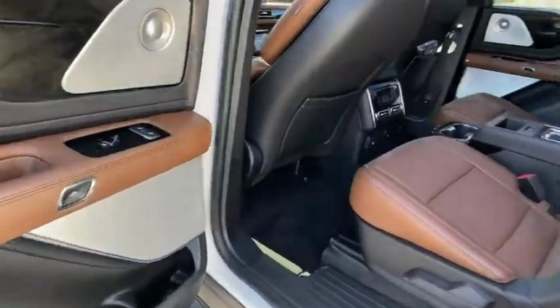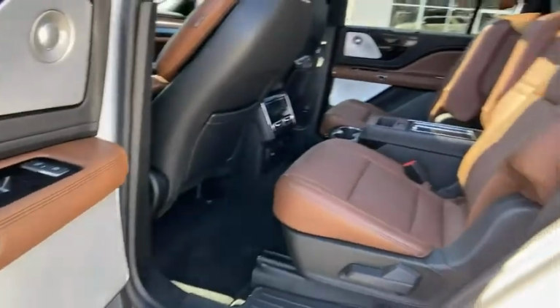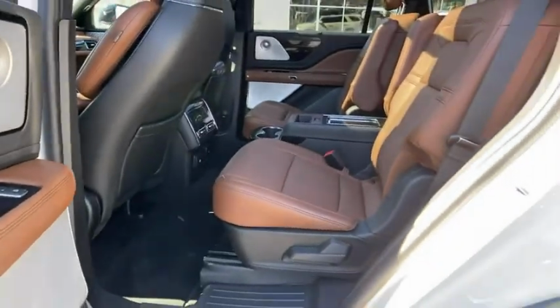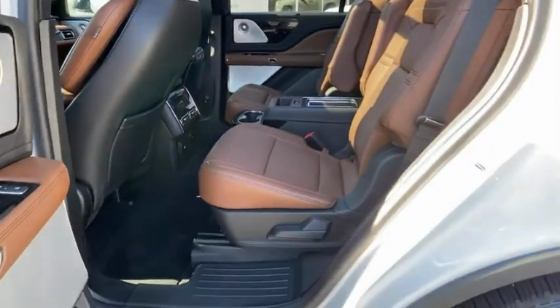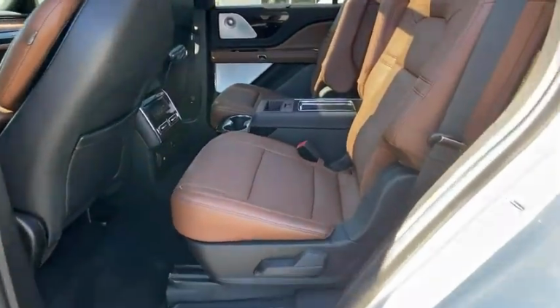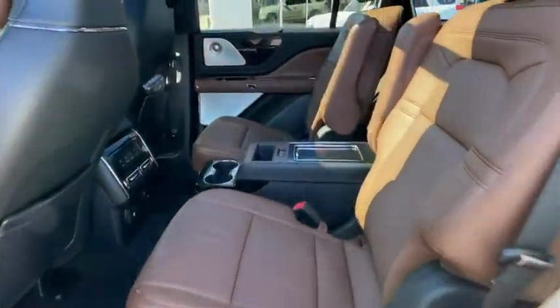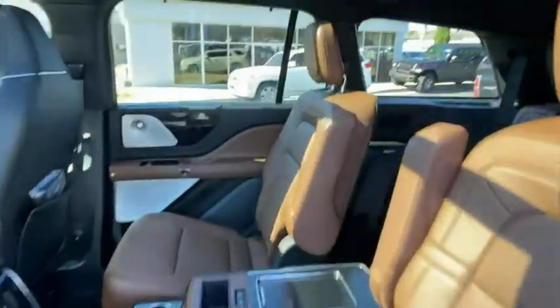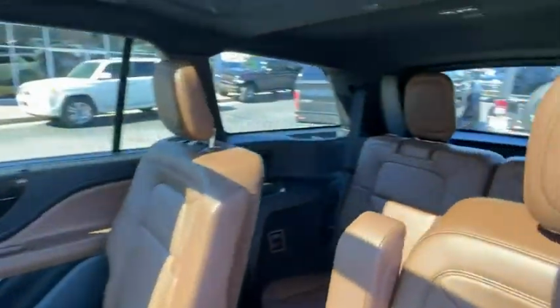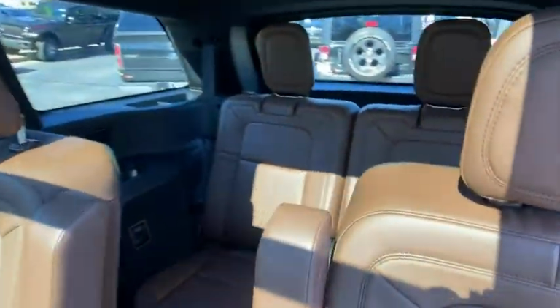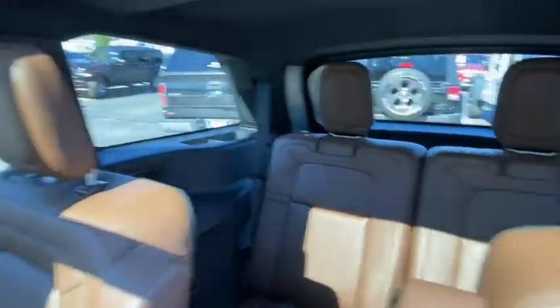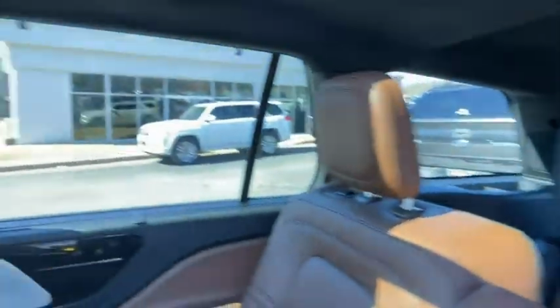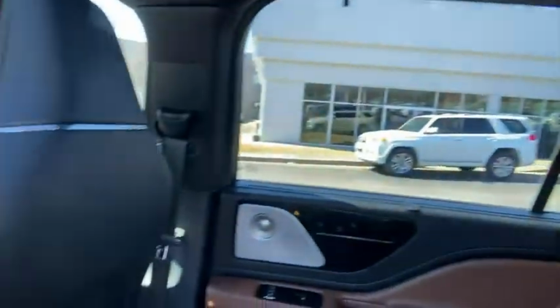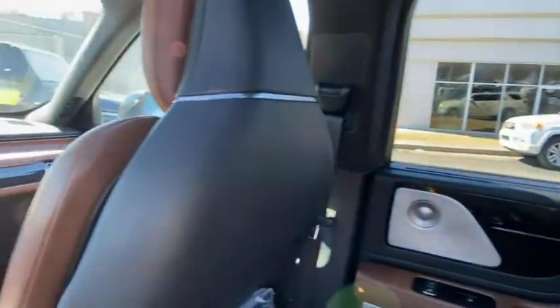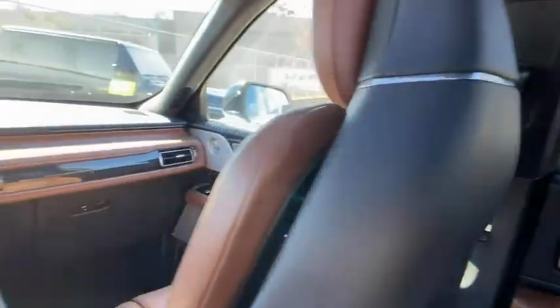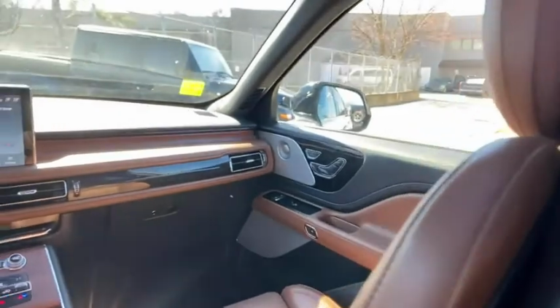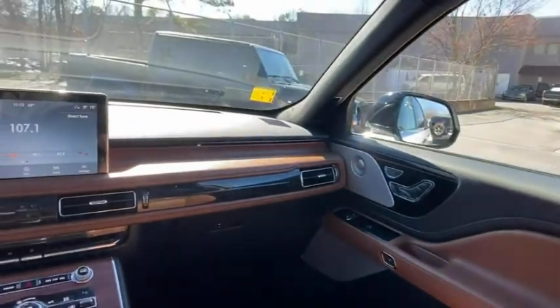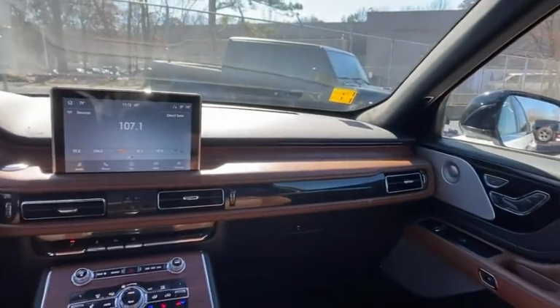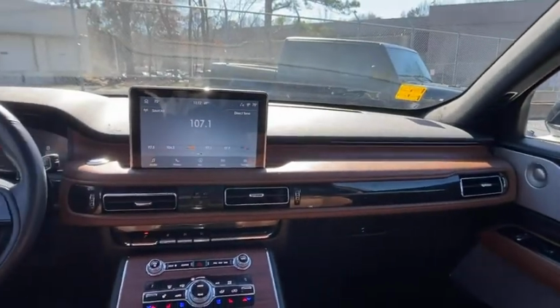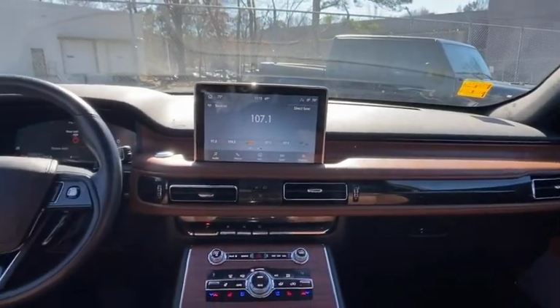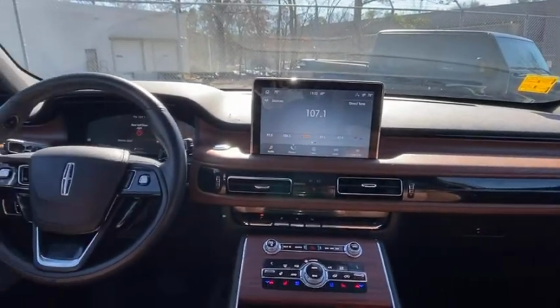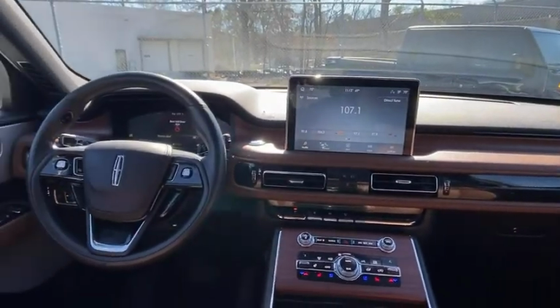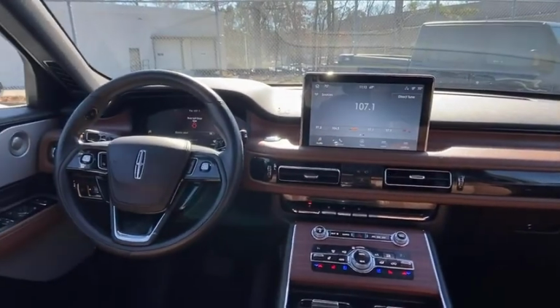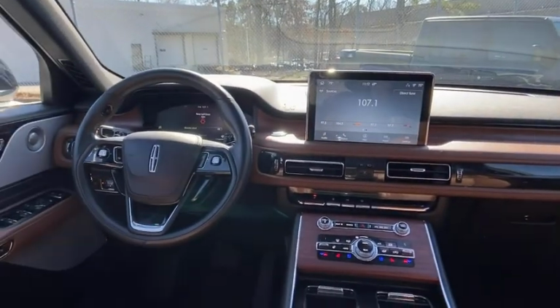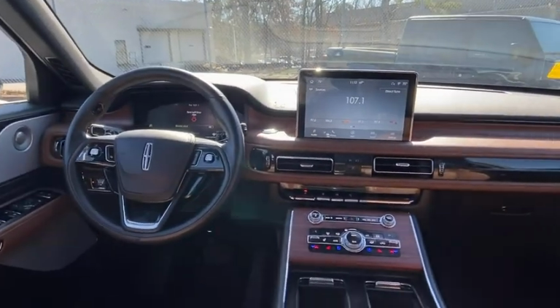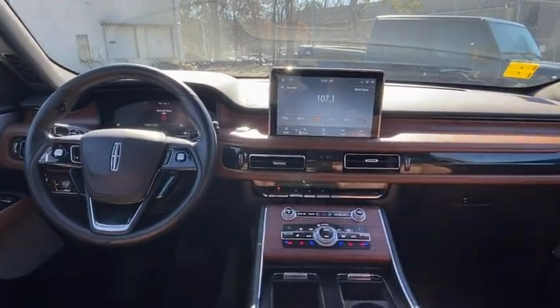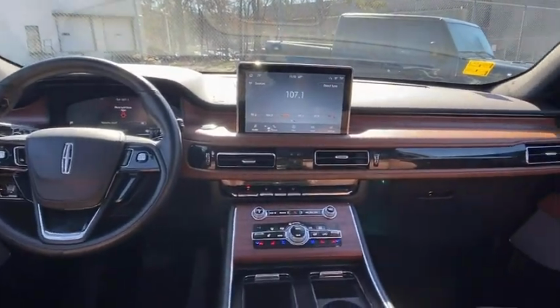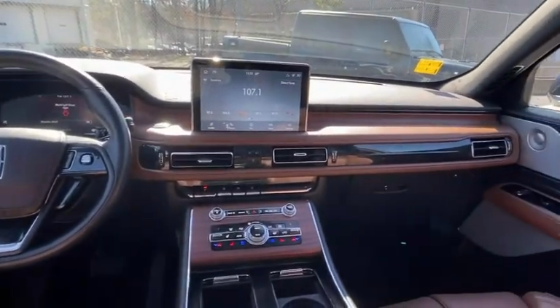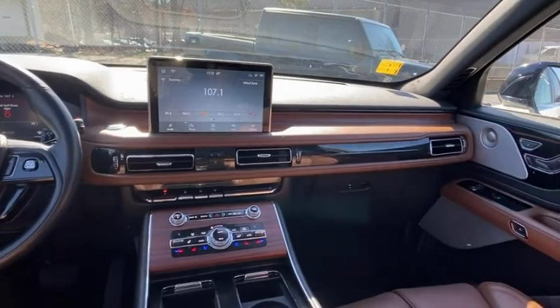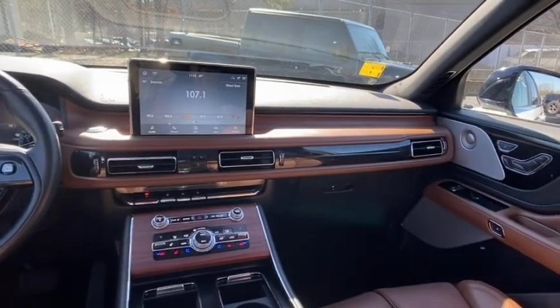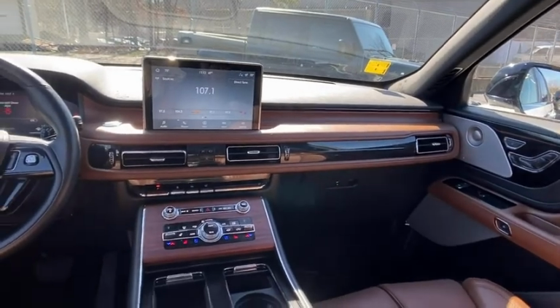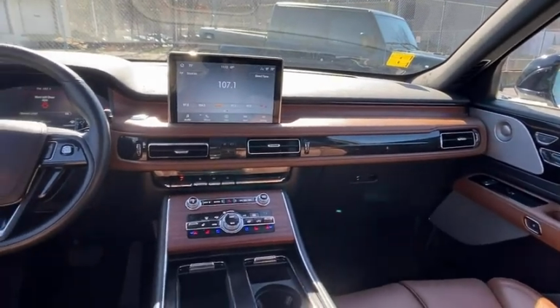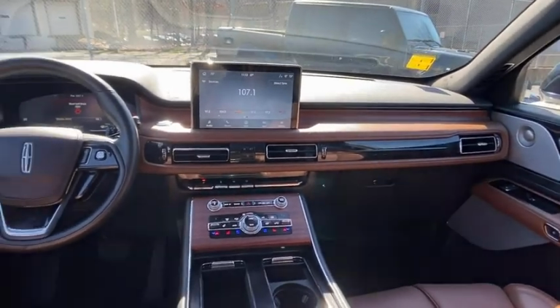Backup camera, all-wheel drive, anti-lock braking system, power liftgate, LED headlights, navigation system, steering wheel audio controls, keyless entry, power passenger seat, remote engine start.